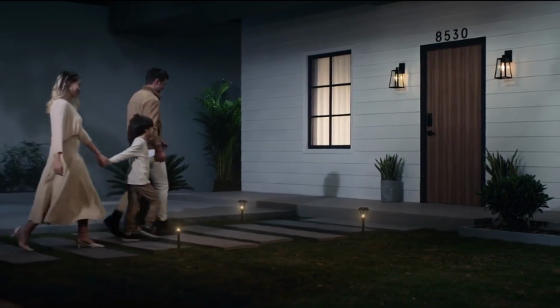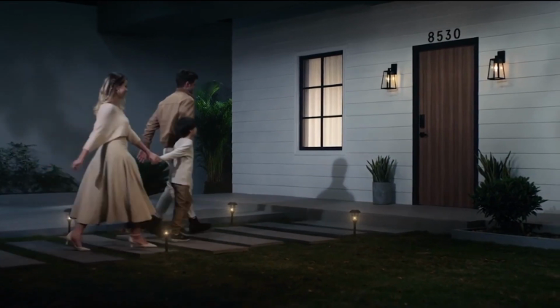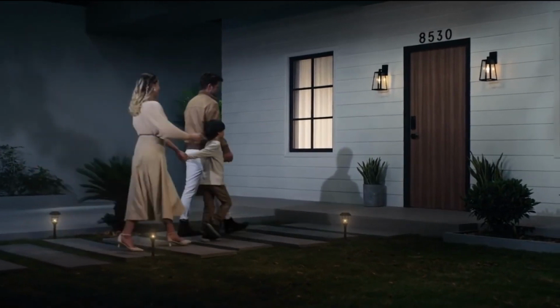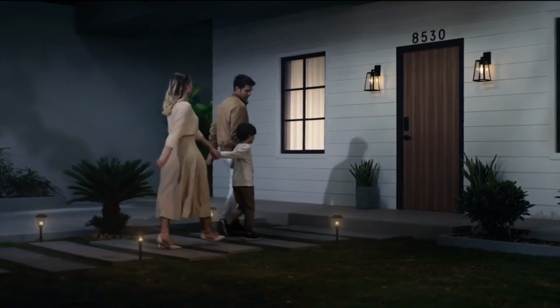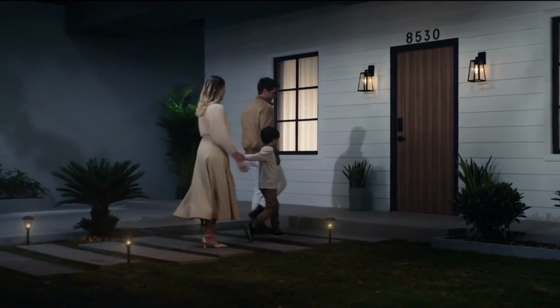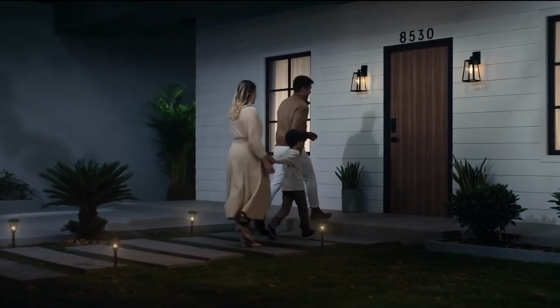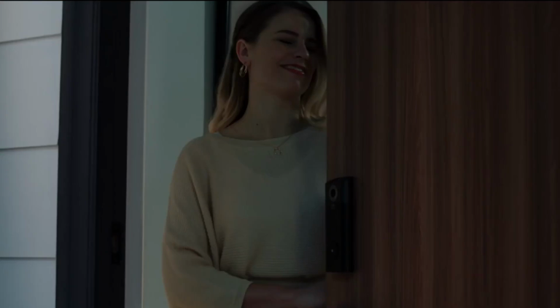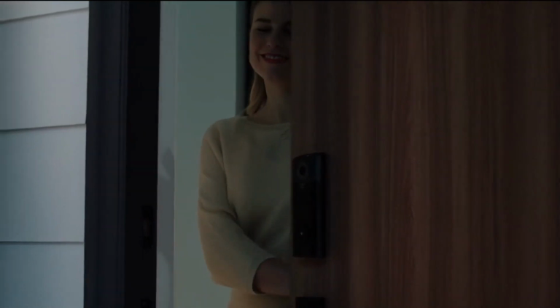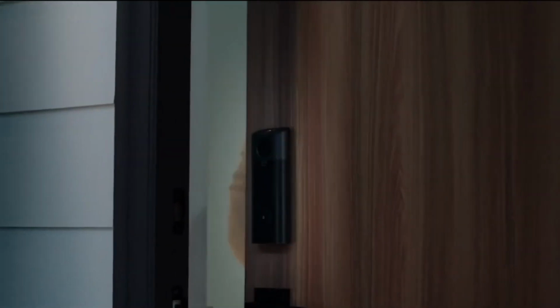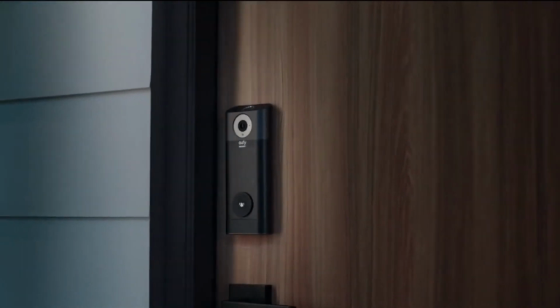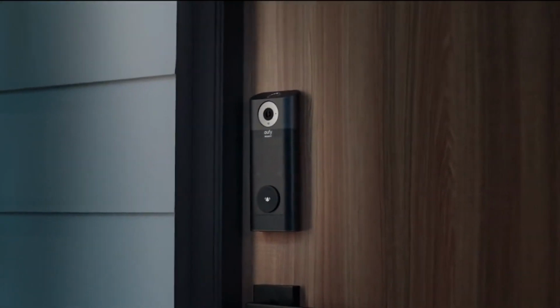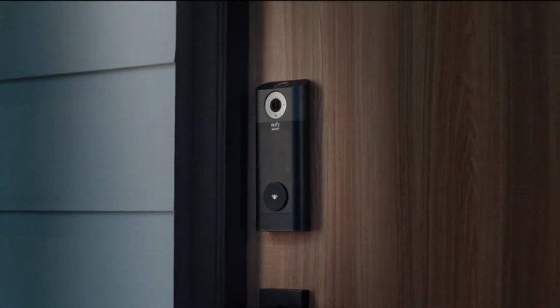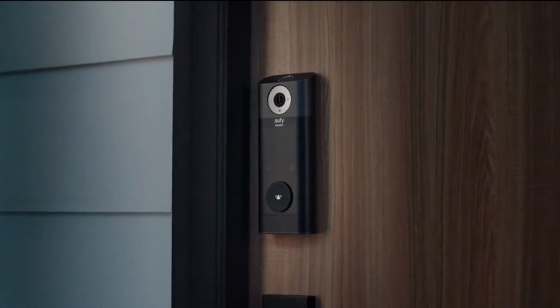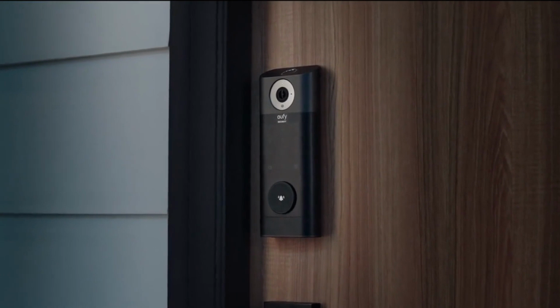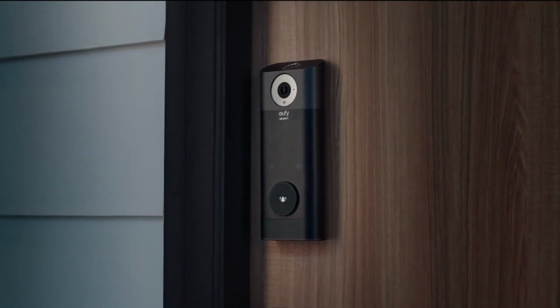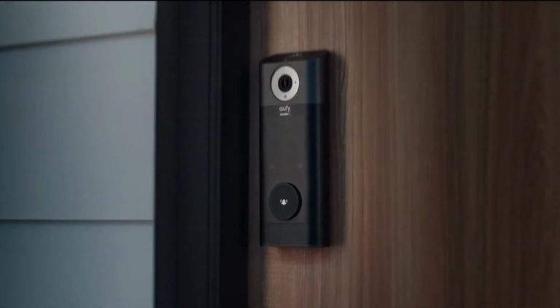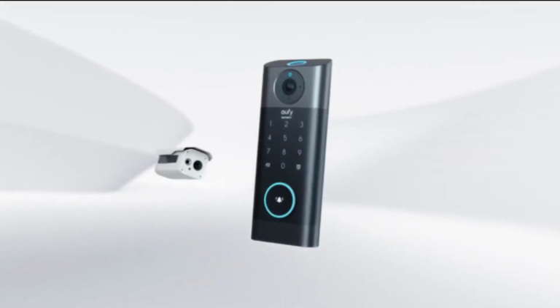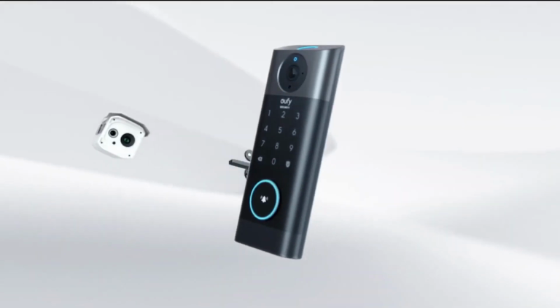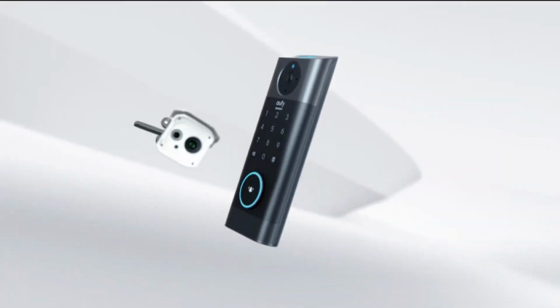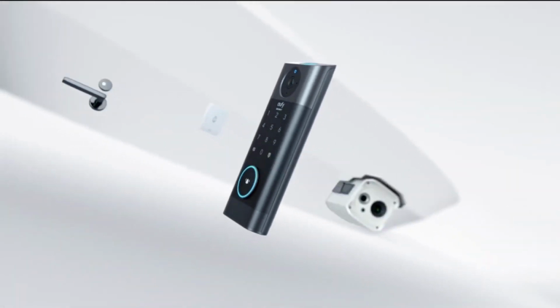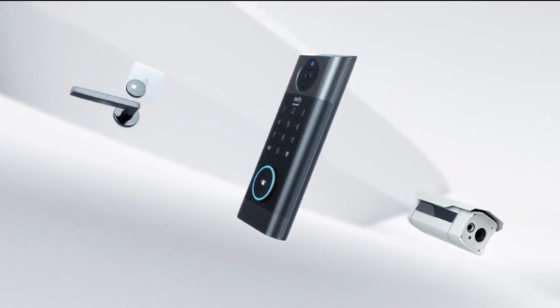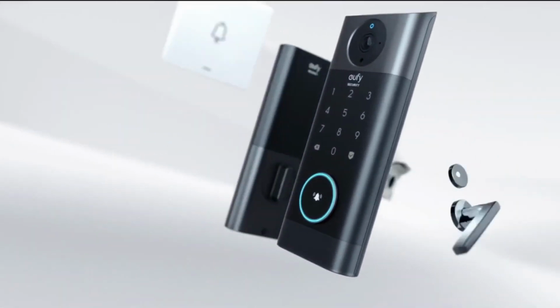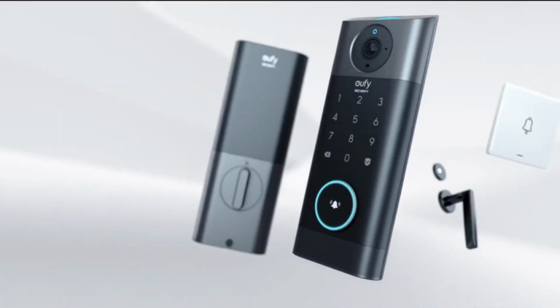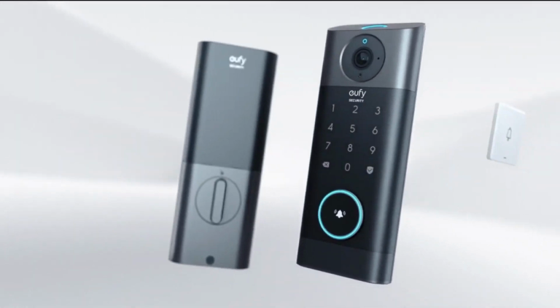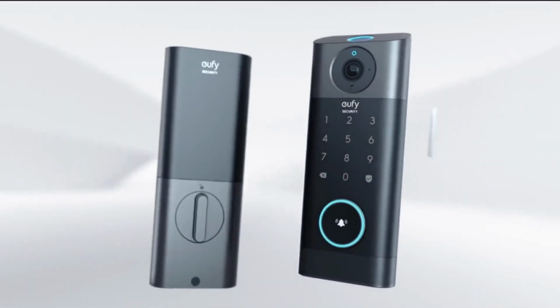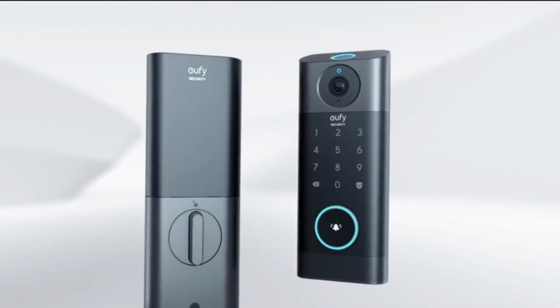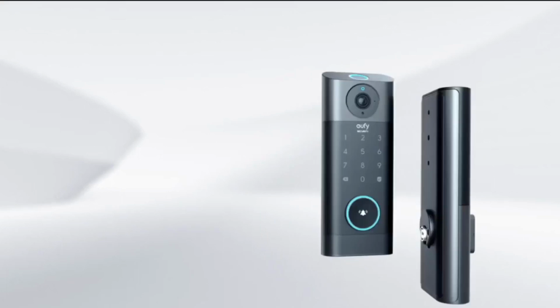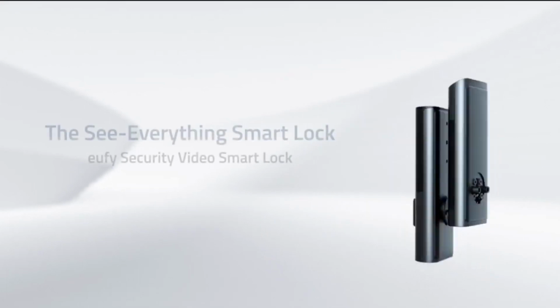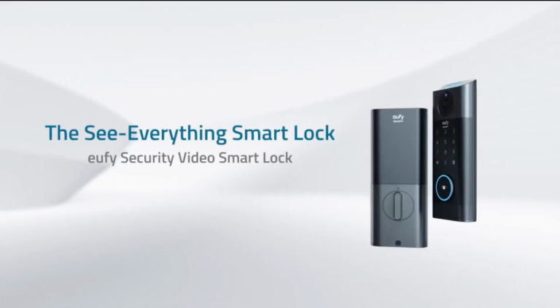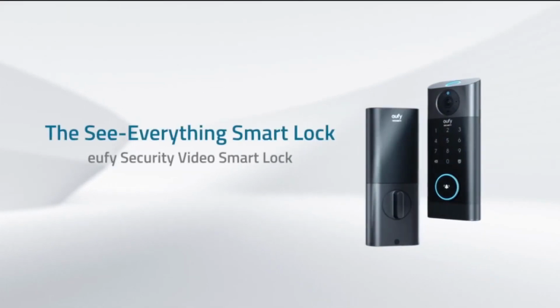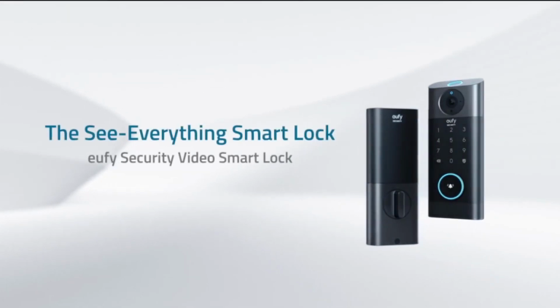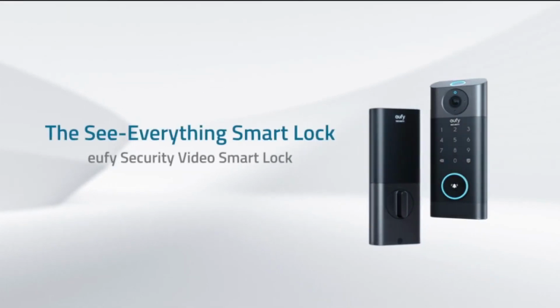Video Smart Lock protects your home and your family. Experience the ultimate convenience at your front door with advanced 3-in-1 integration. That's Eufy Security Video Smart Lock.